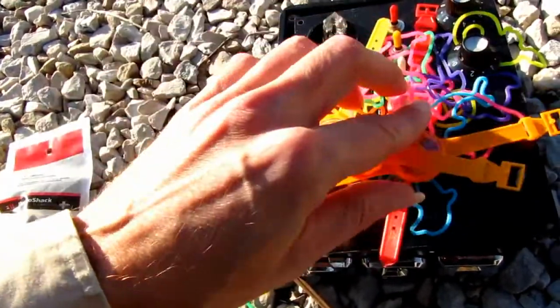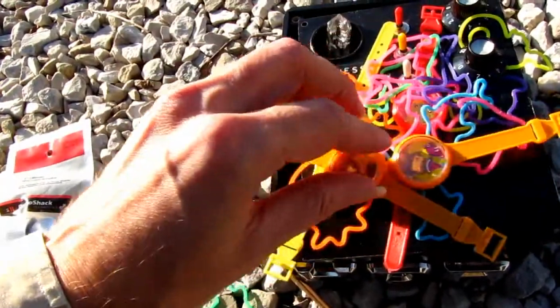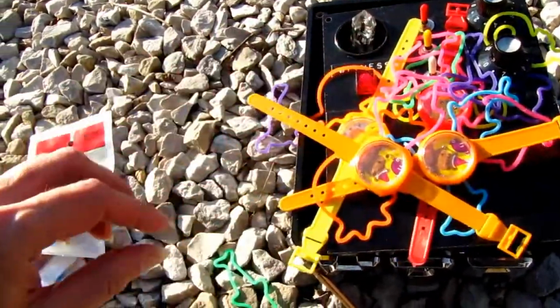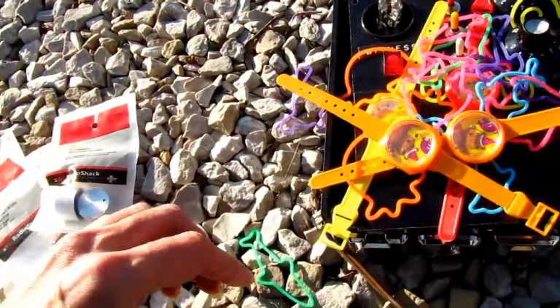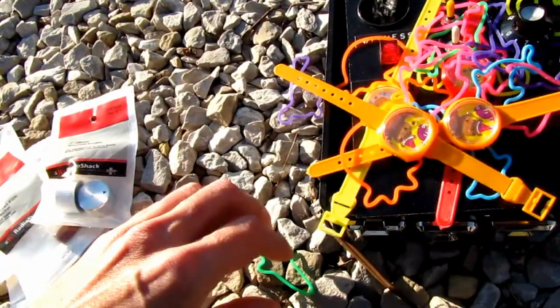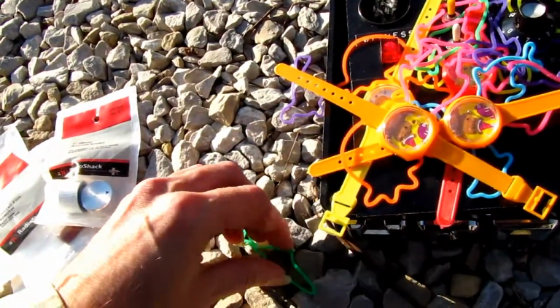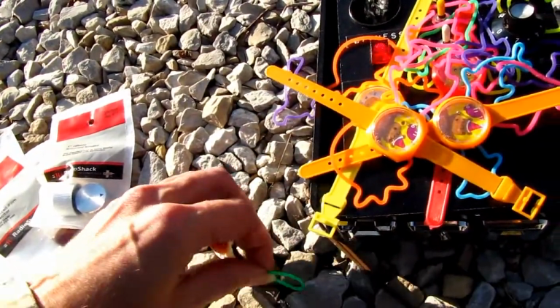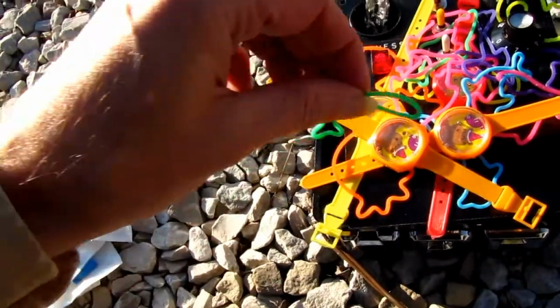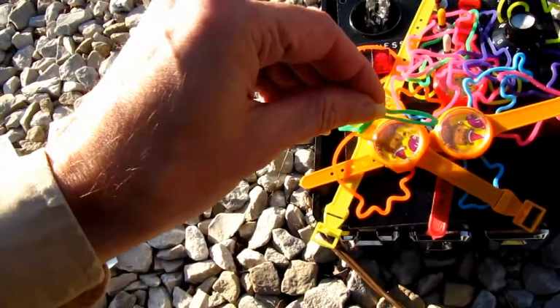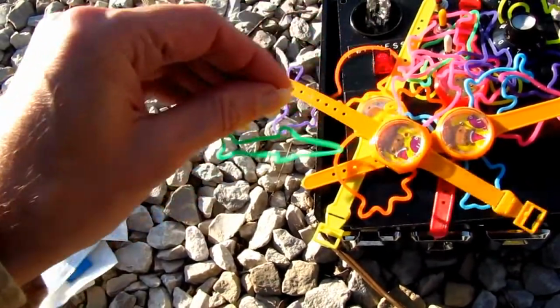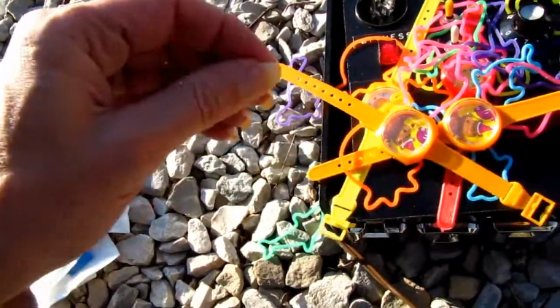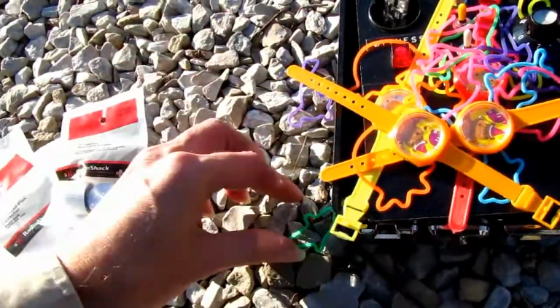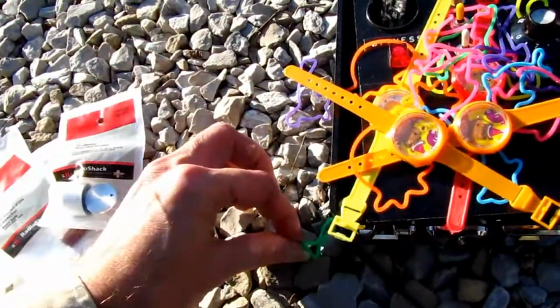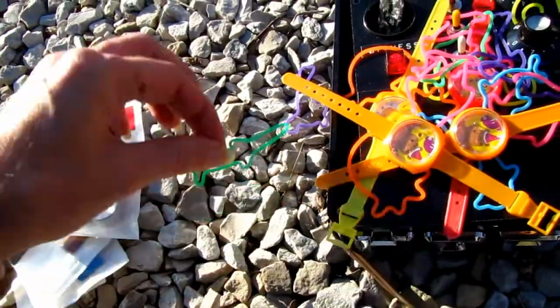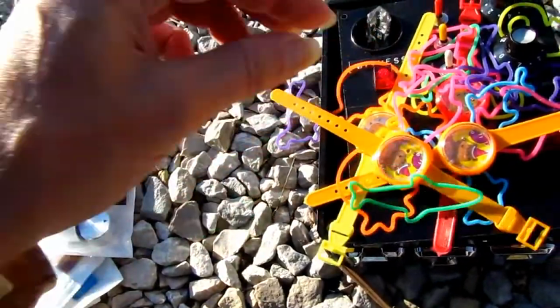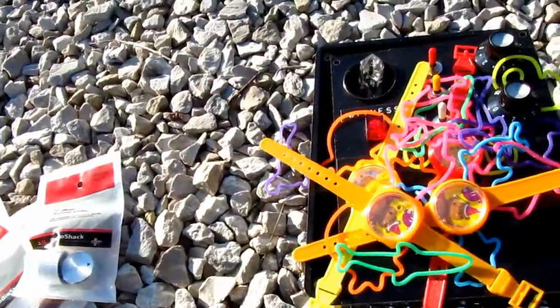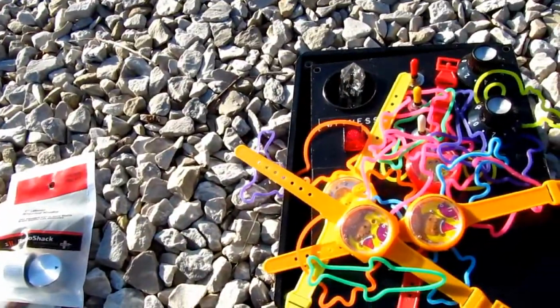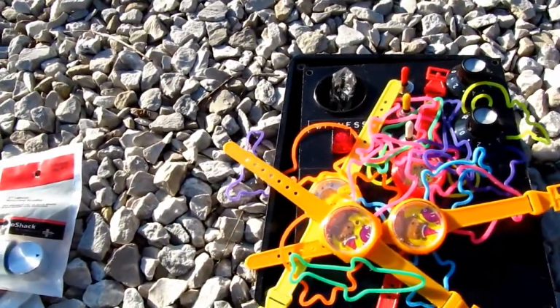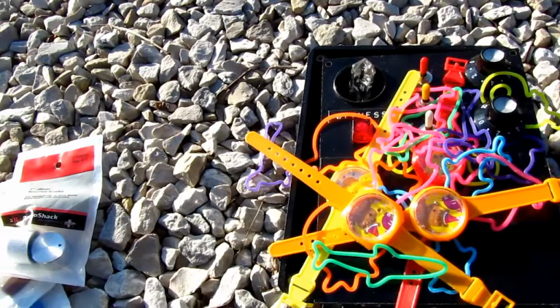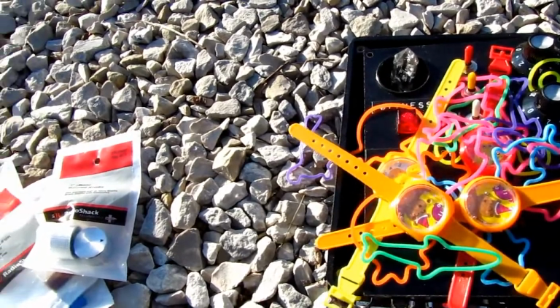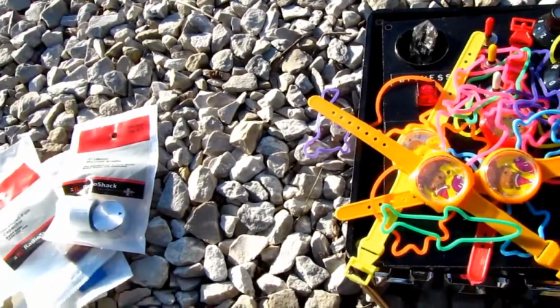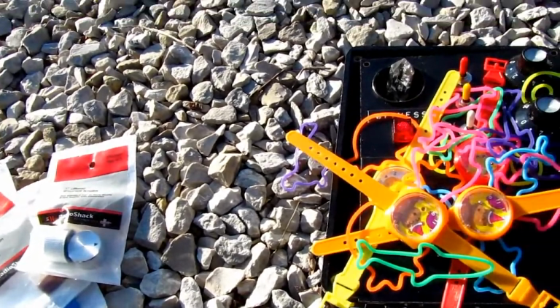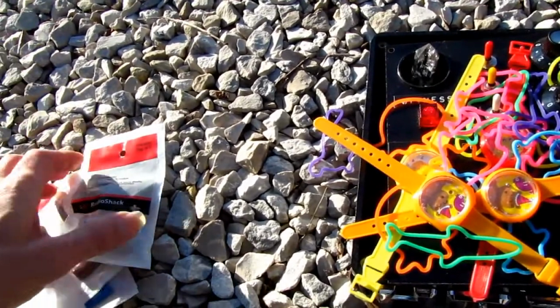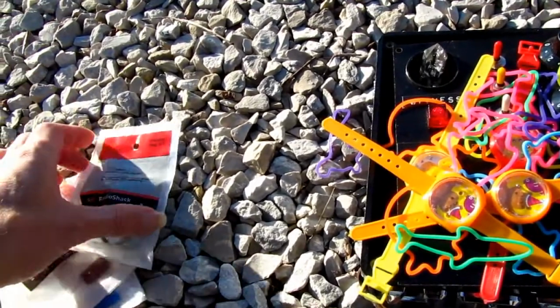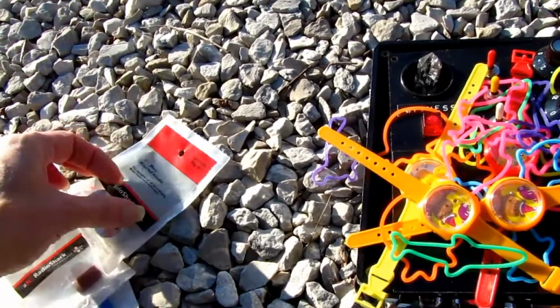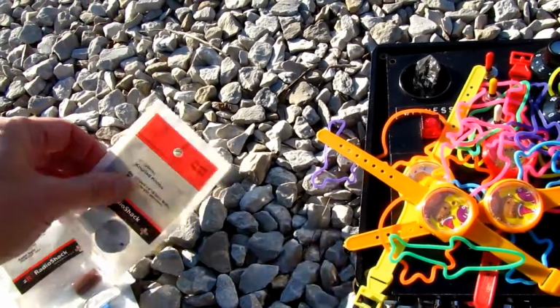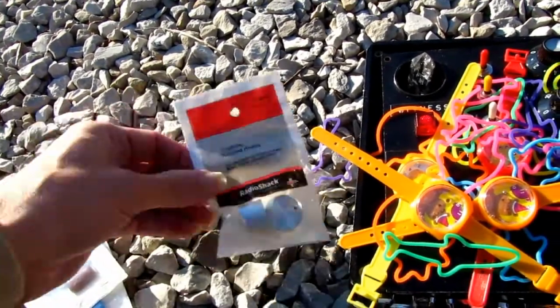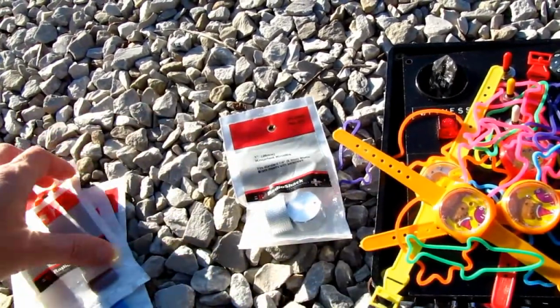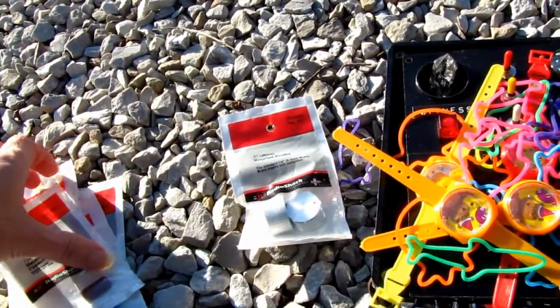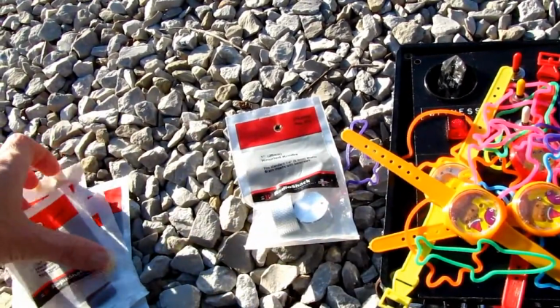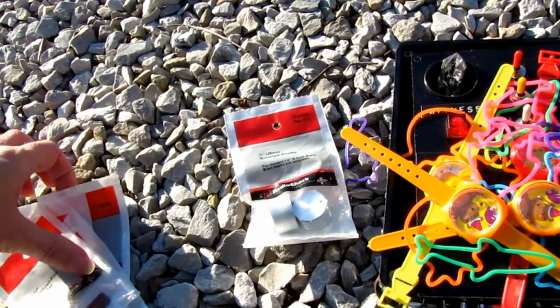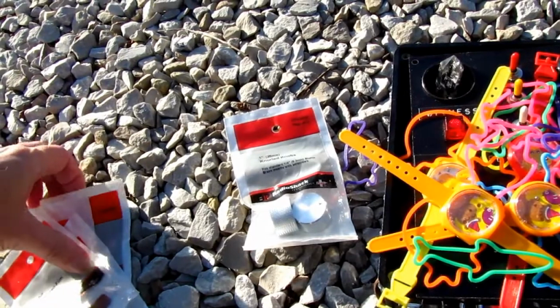I'm showing some rare items — that's basically it. Not much to show this time but I plan to show more stuff later on.